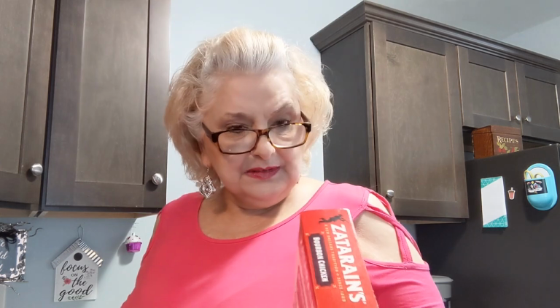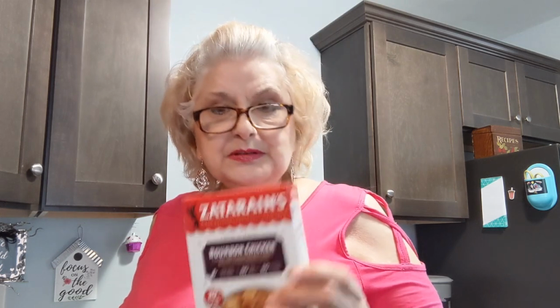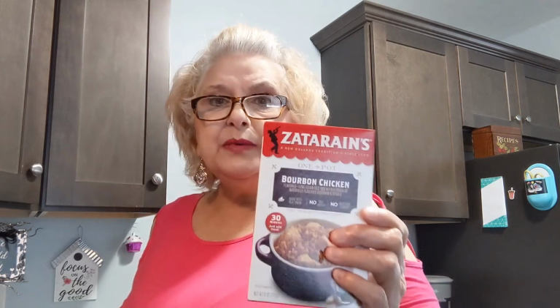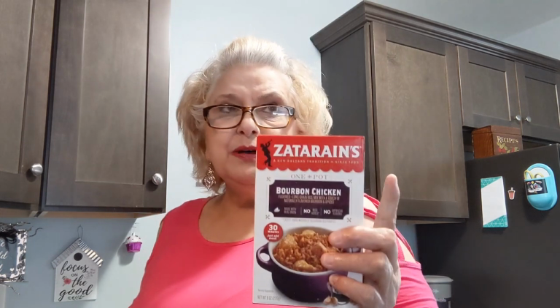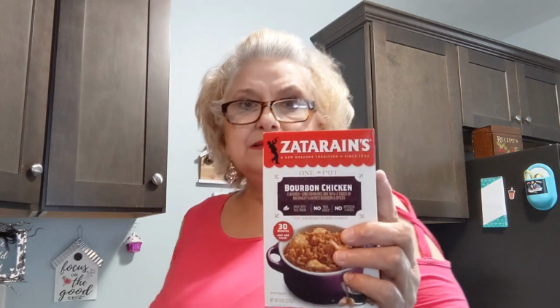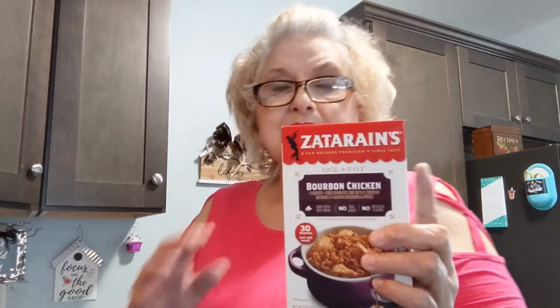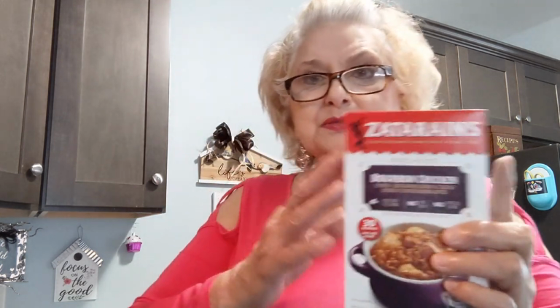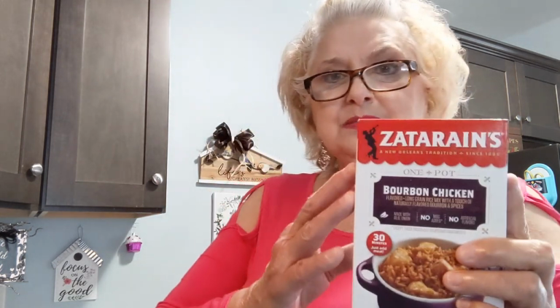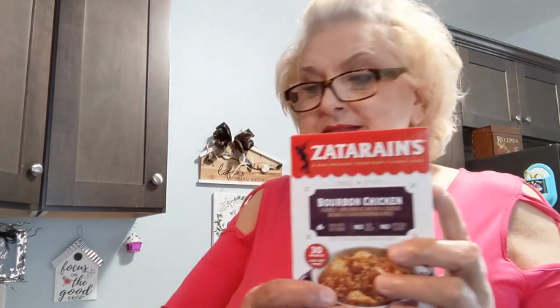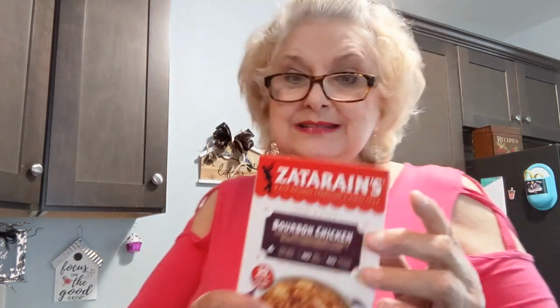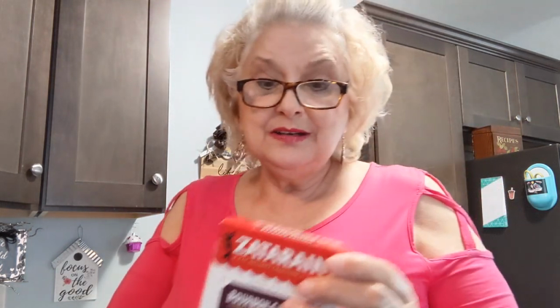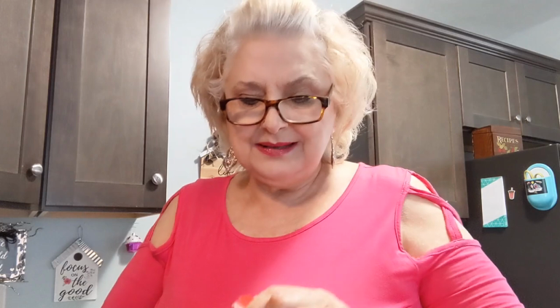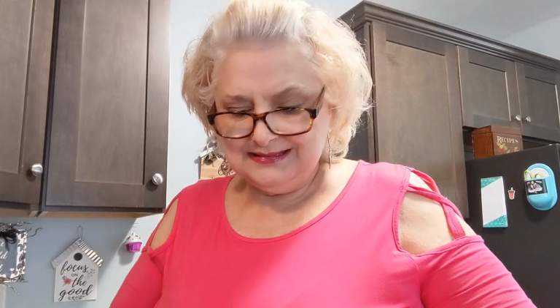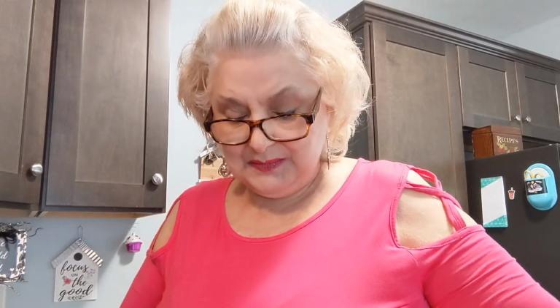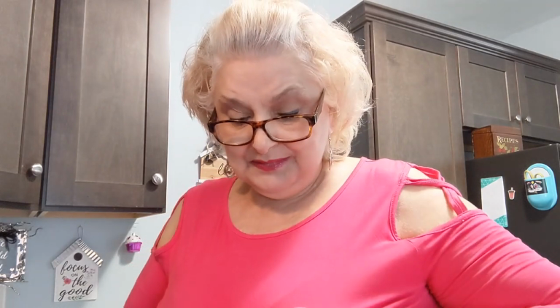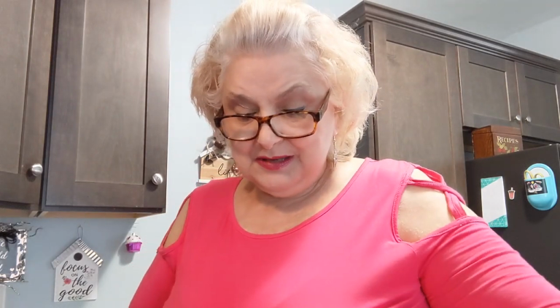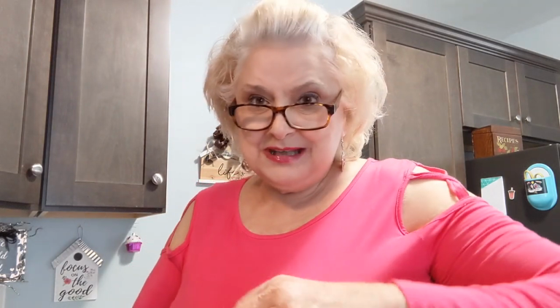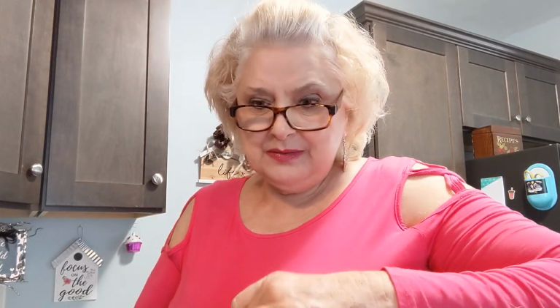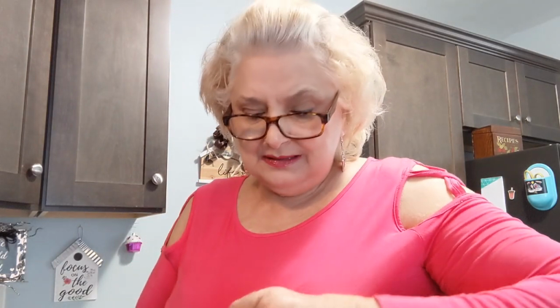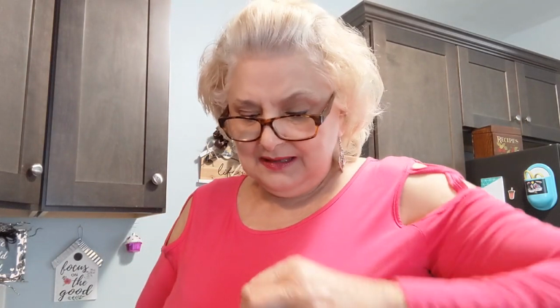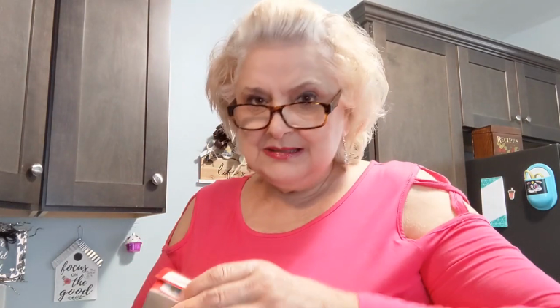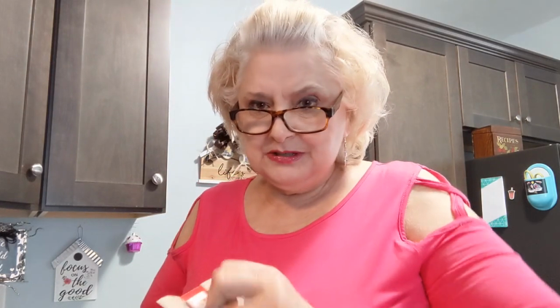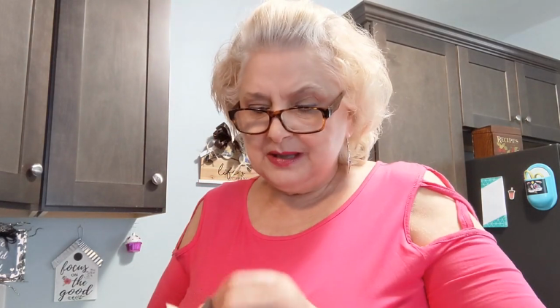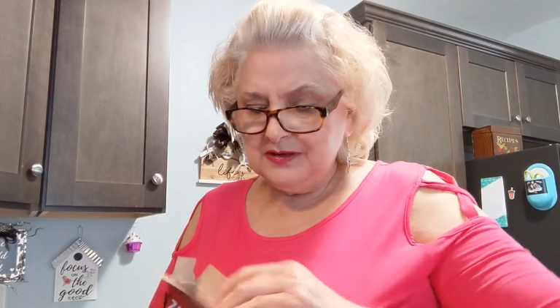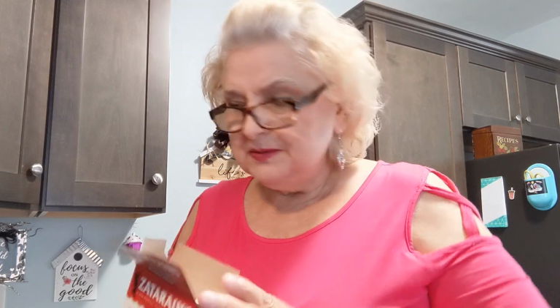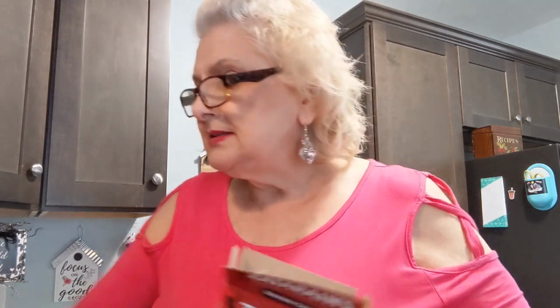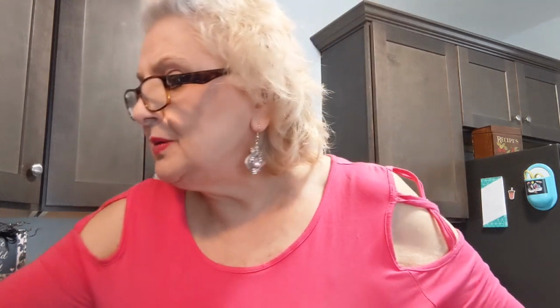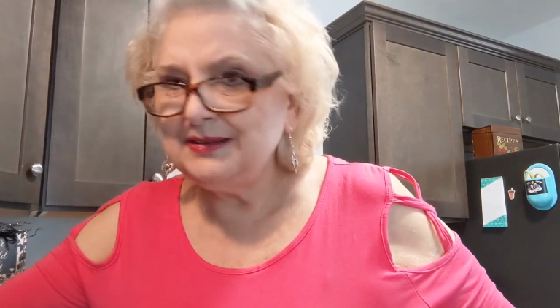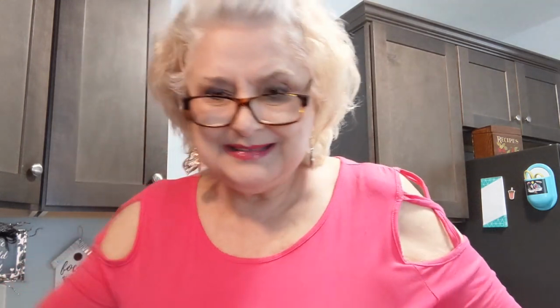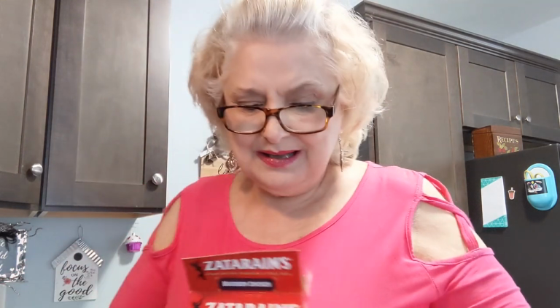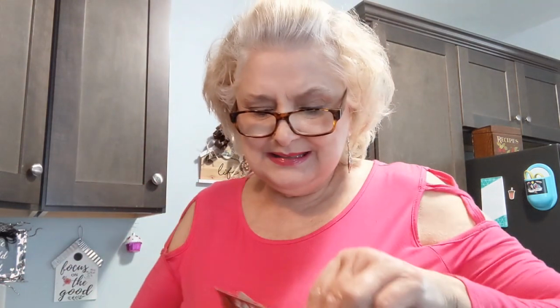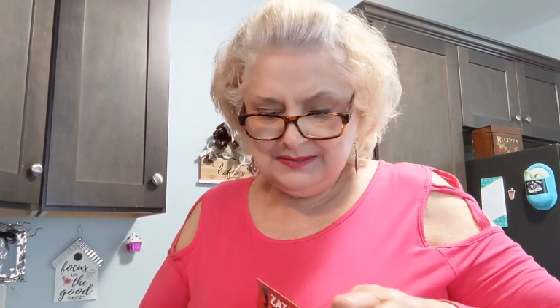The first Zatarain's product that I used was the red beans and rice and I loved it back then. When they first came out with it — I think this bourbon chicken might be fairly new. So let me go ahead and get my pot heated up.